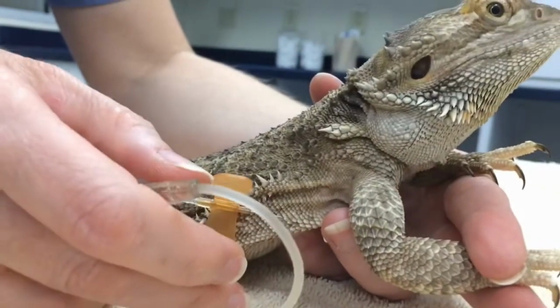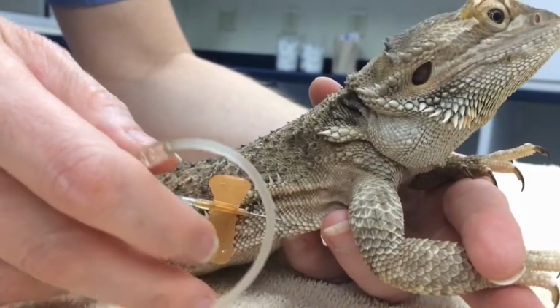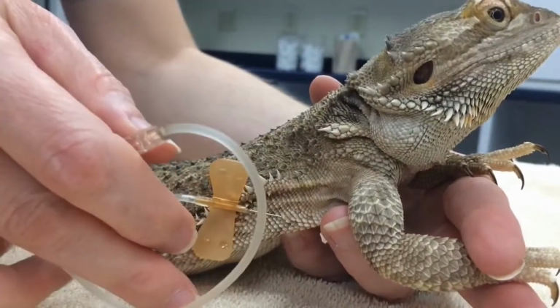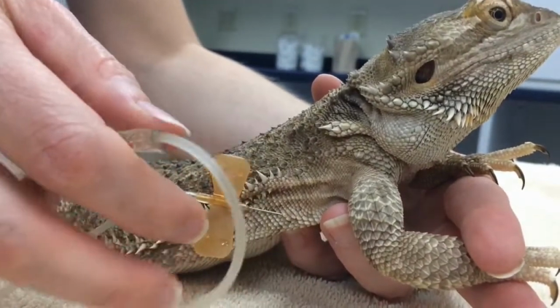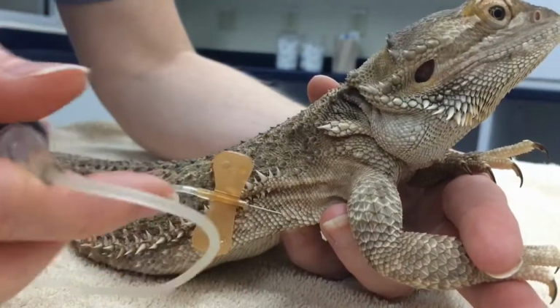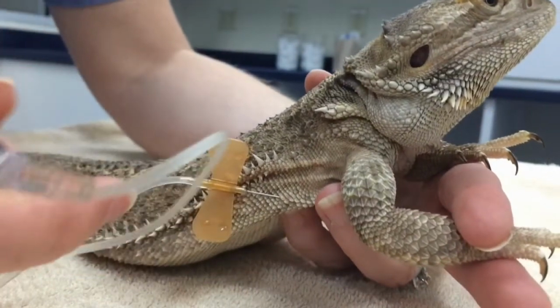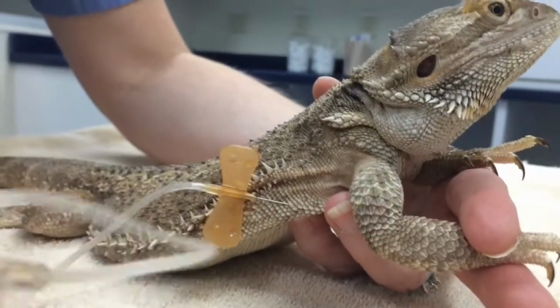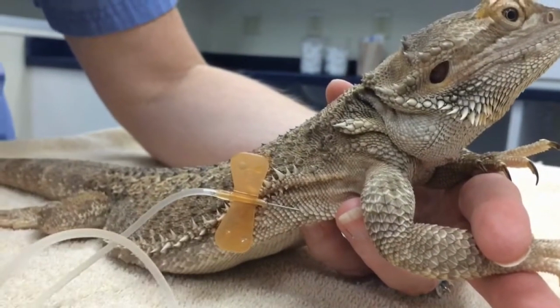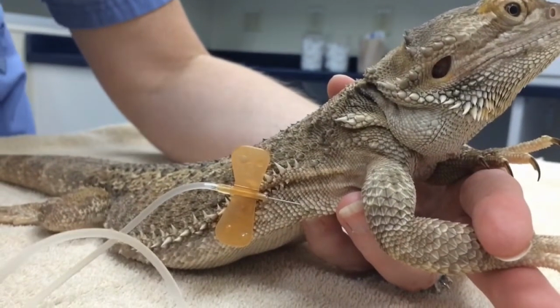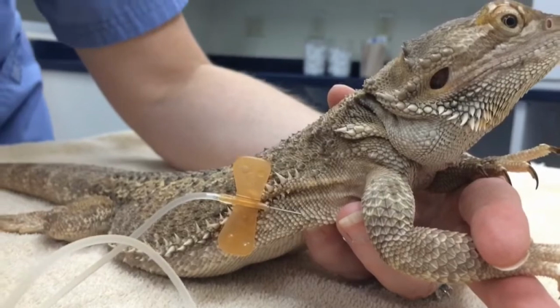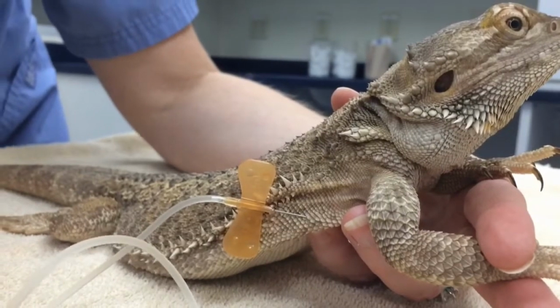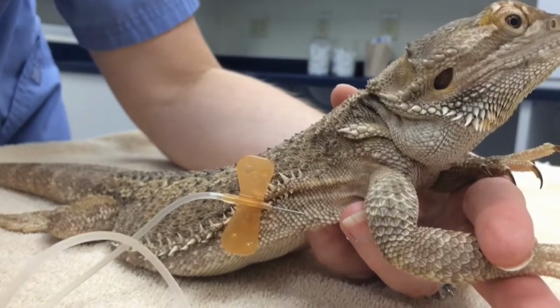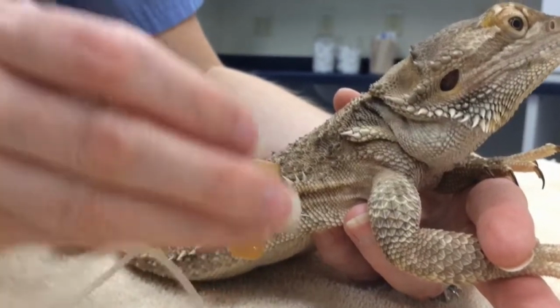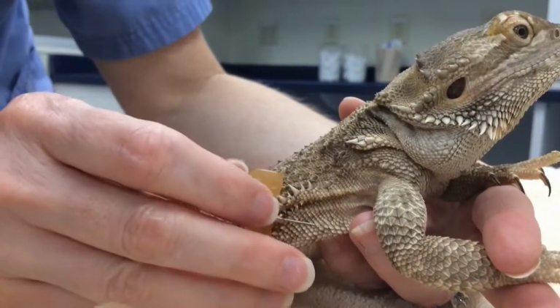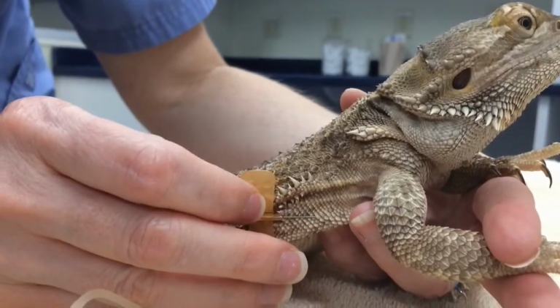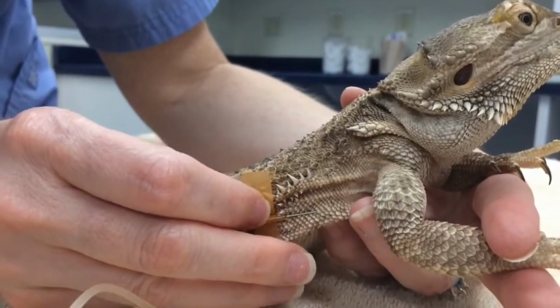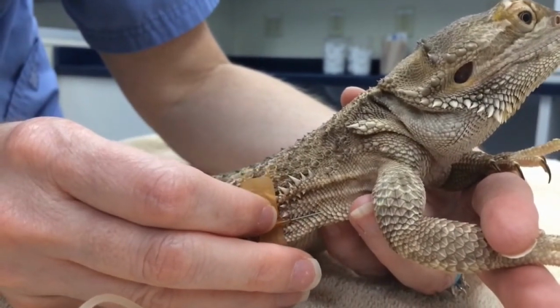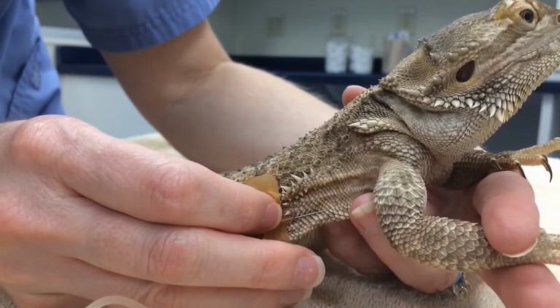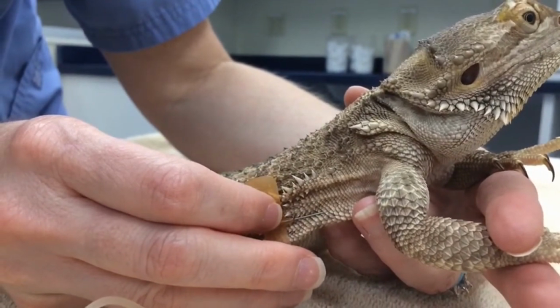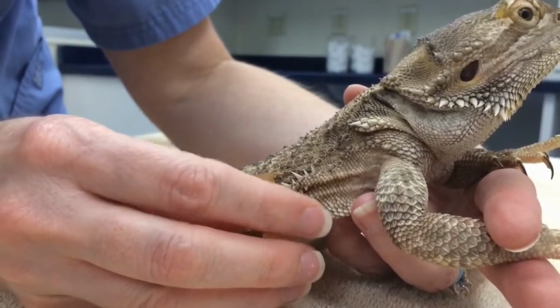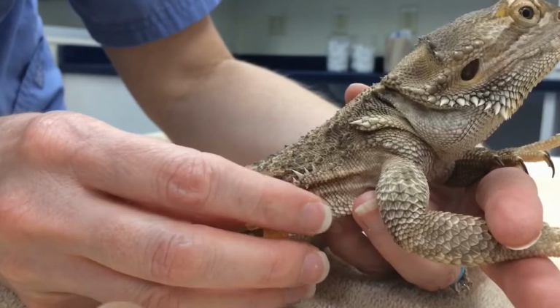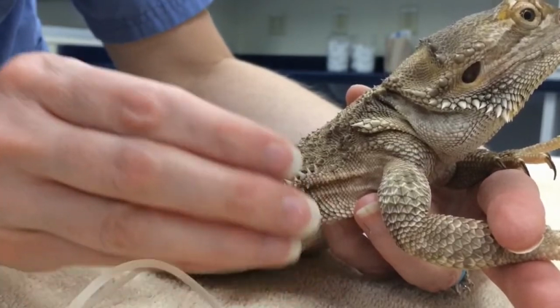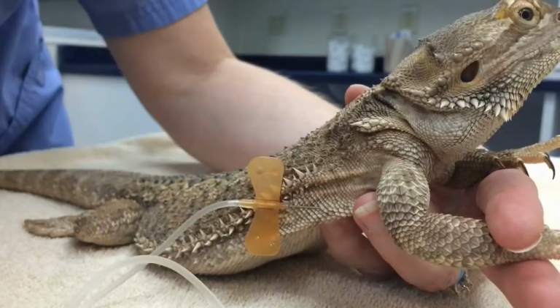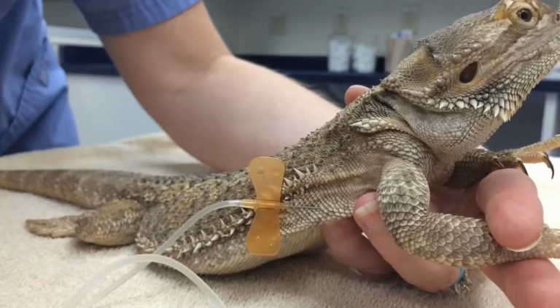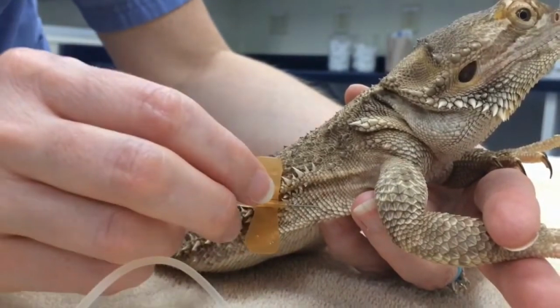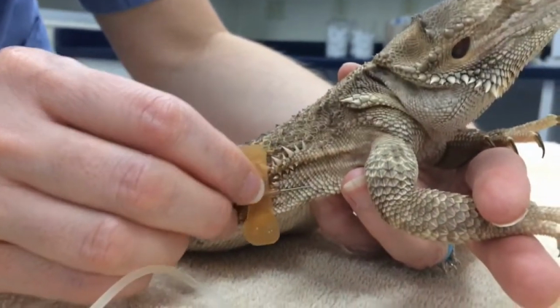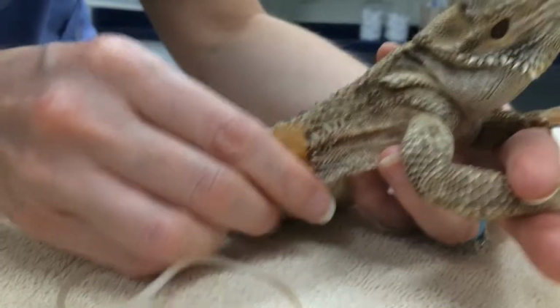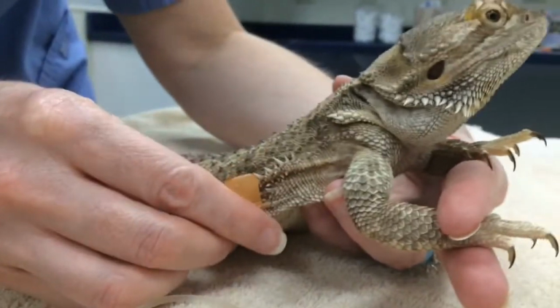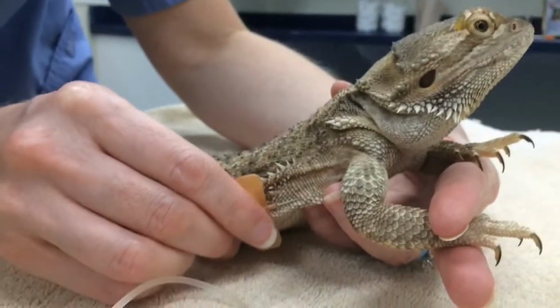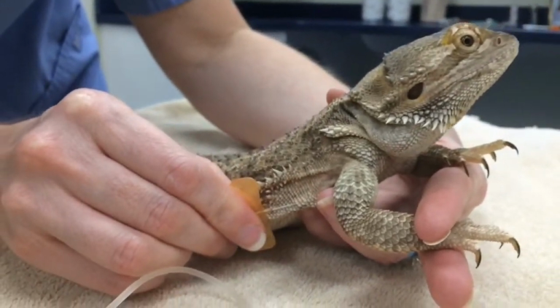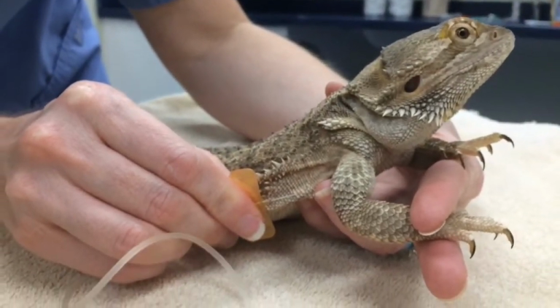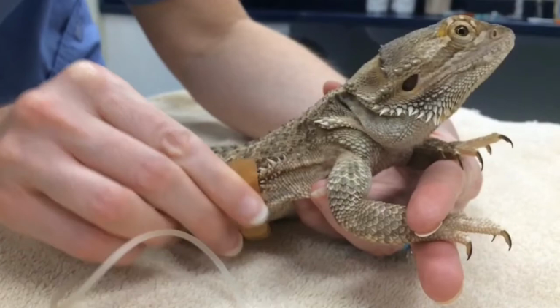Their skin is very thin and they have a very minimal subcutaneous layer, and their body wall muscle is actually quite thin. So we just want to stay right underneath the skin here.